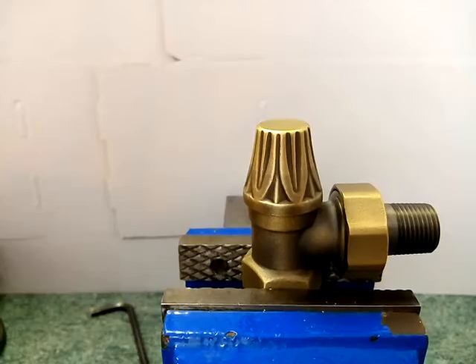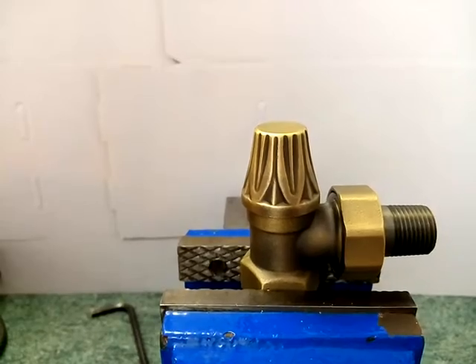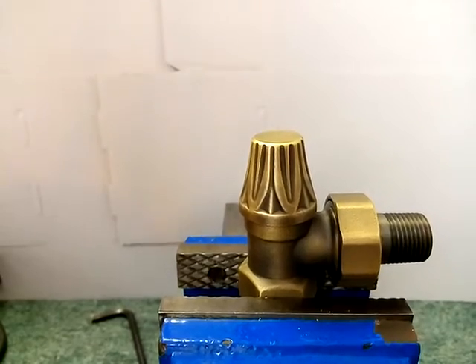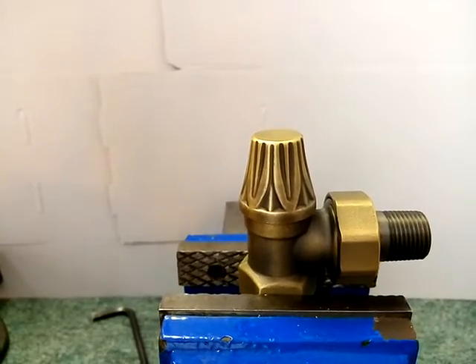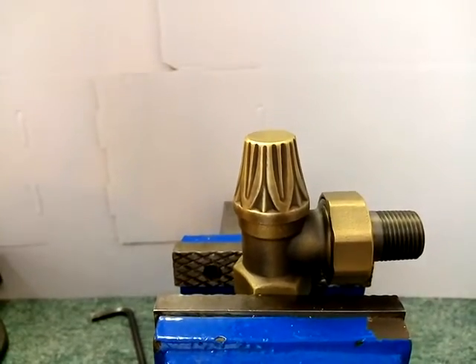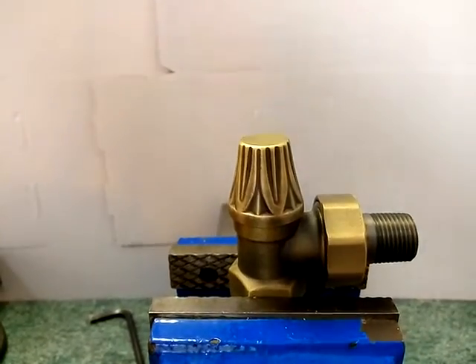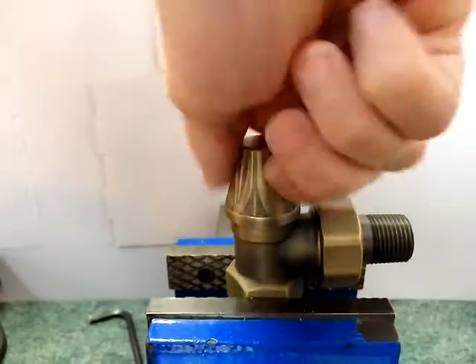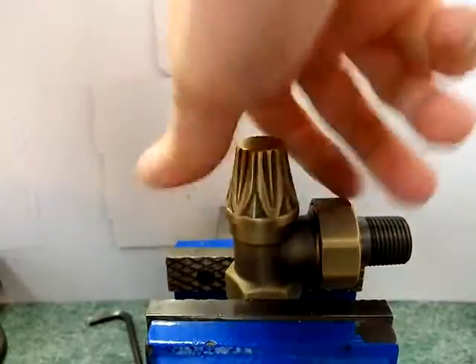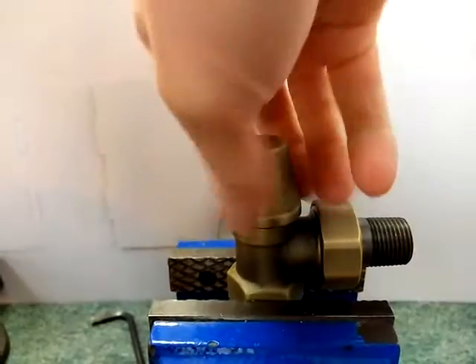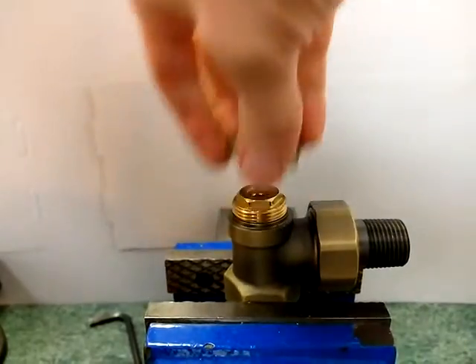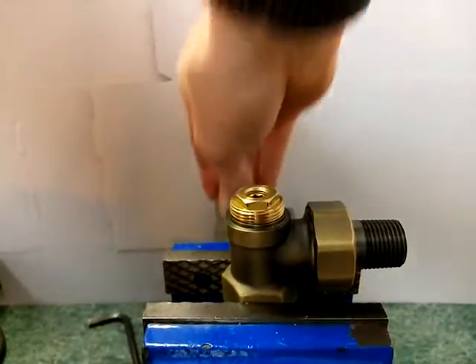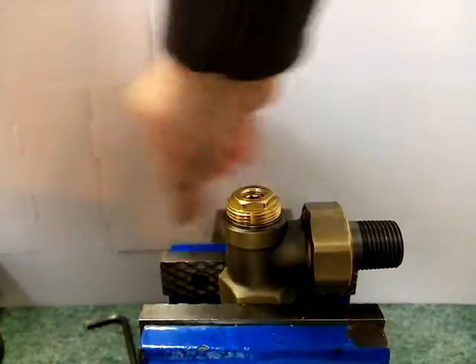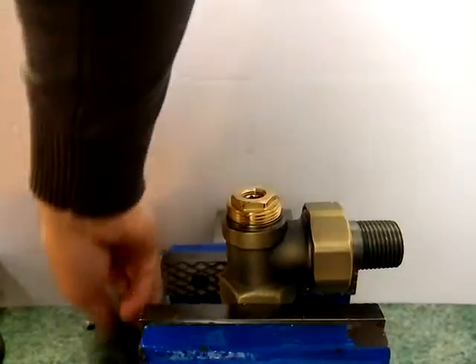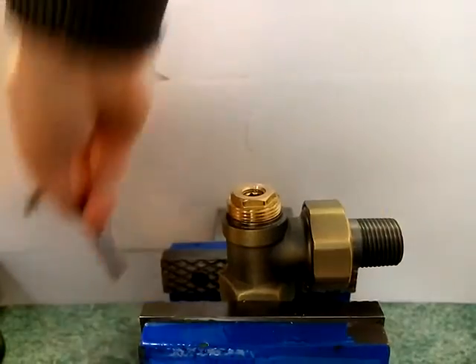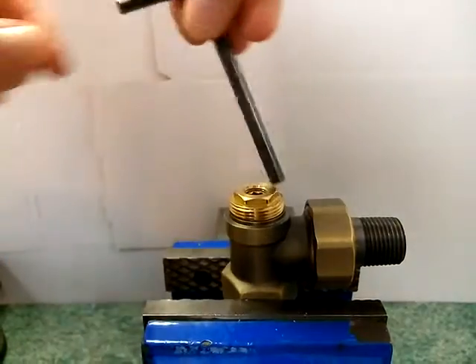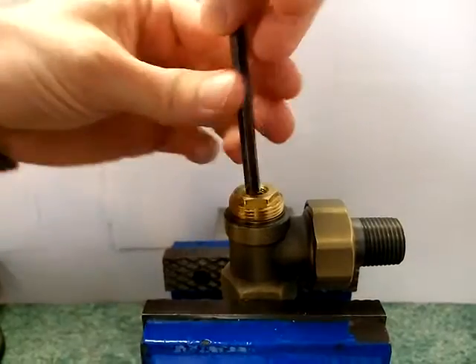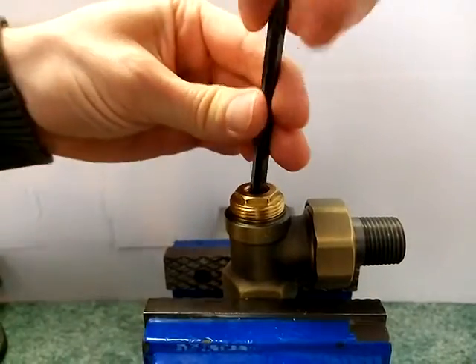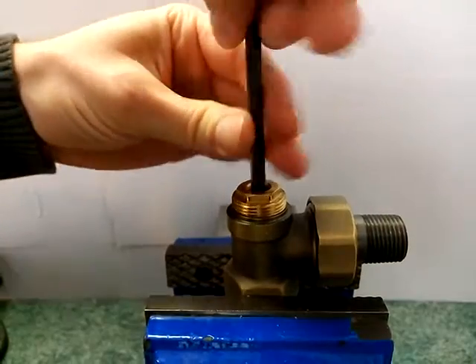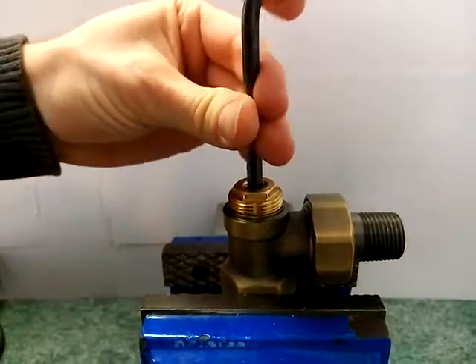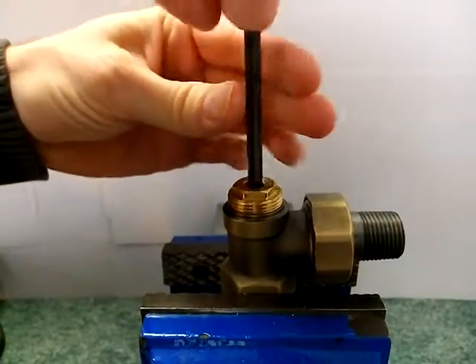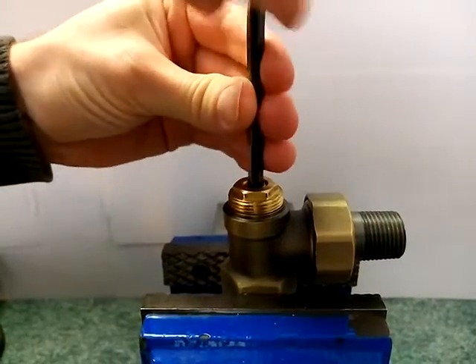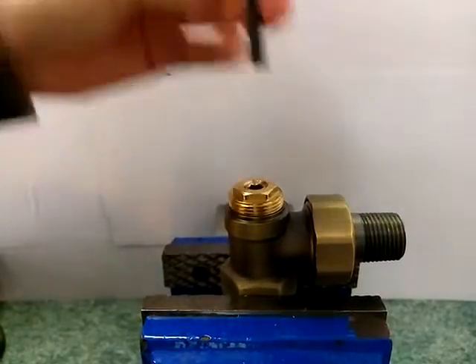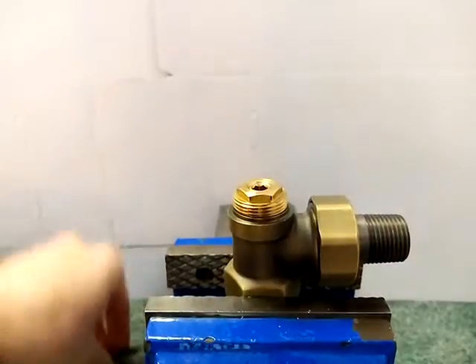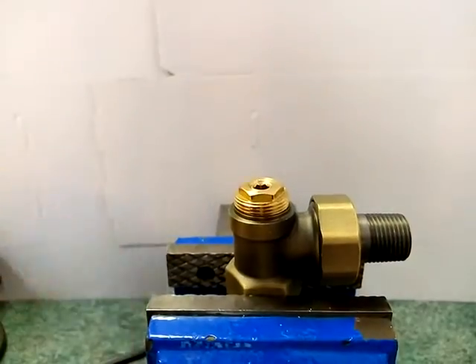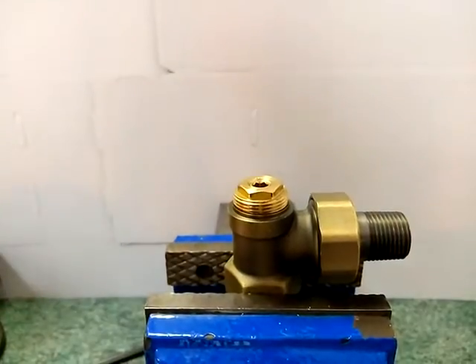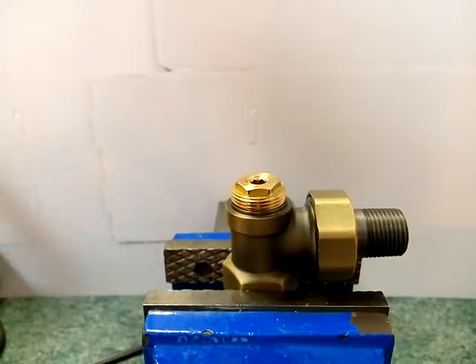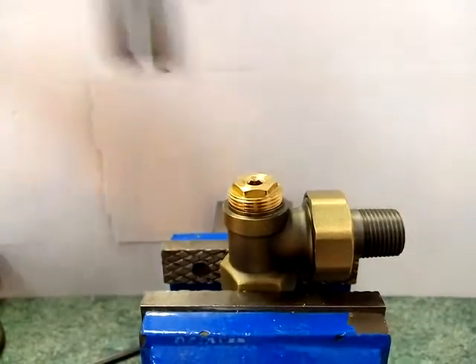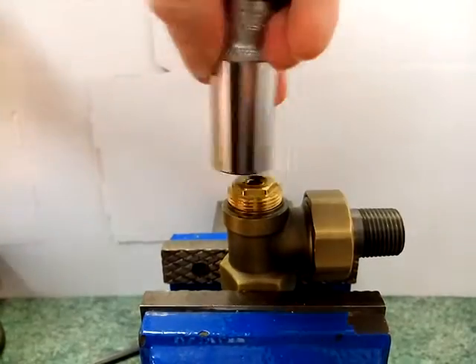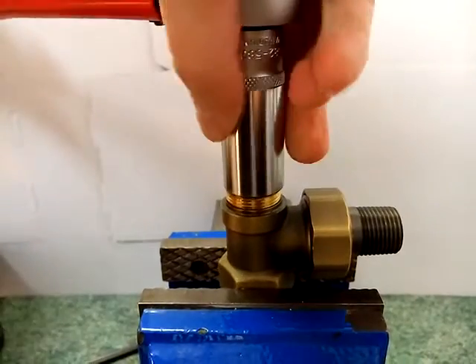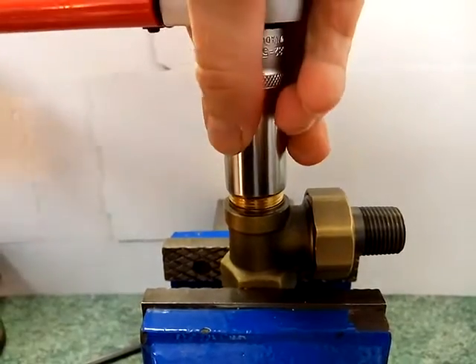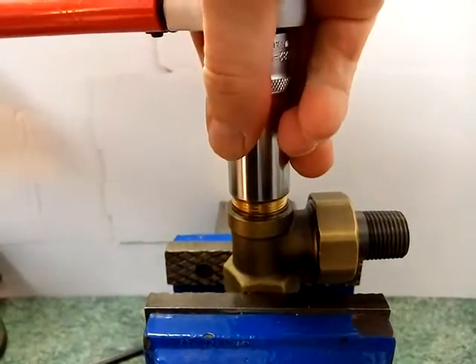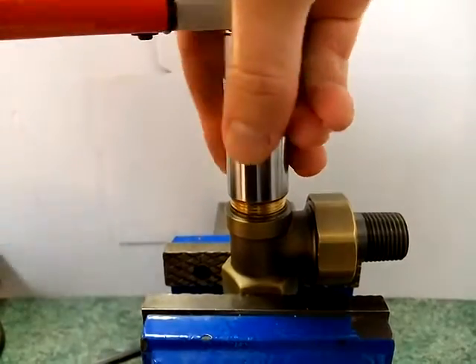To replace the lock shield cartridge, first remove the cover cap. Next, ensure the valve is fully open. Then, using a socket, remove the cartridge.